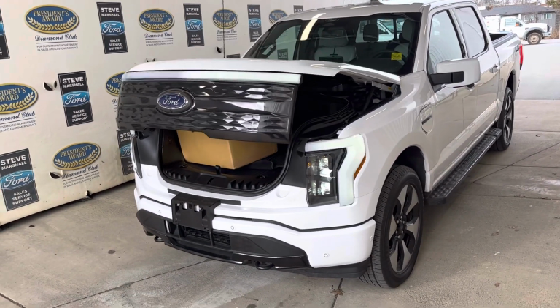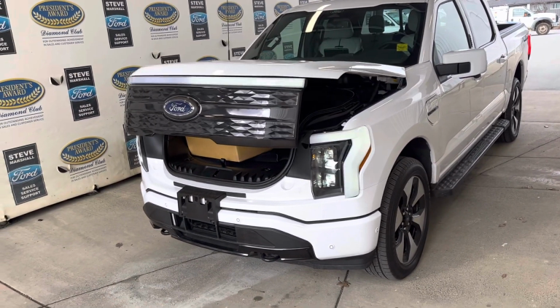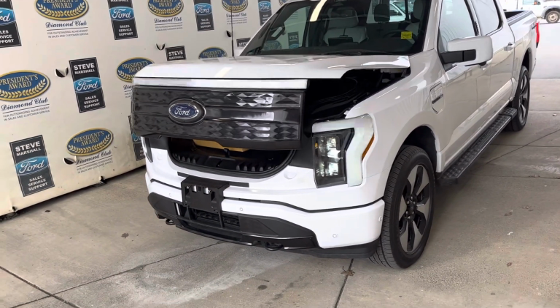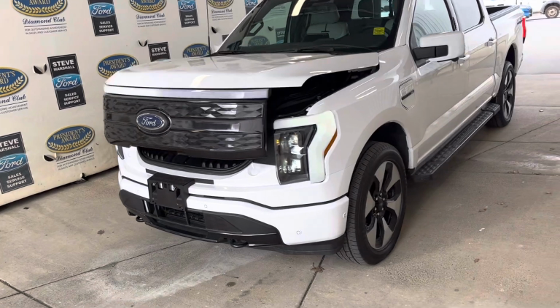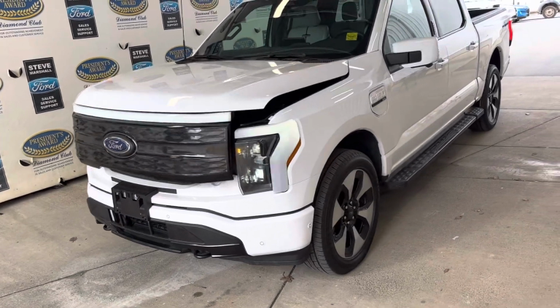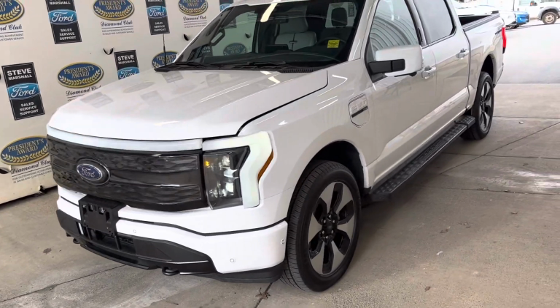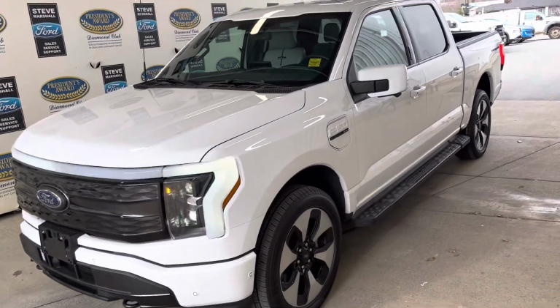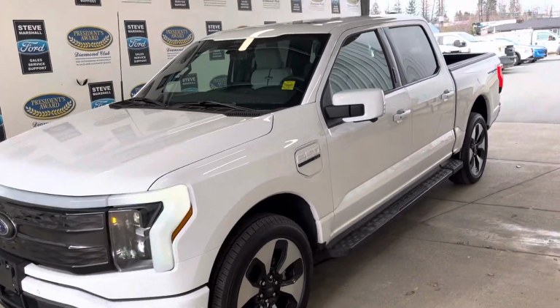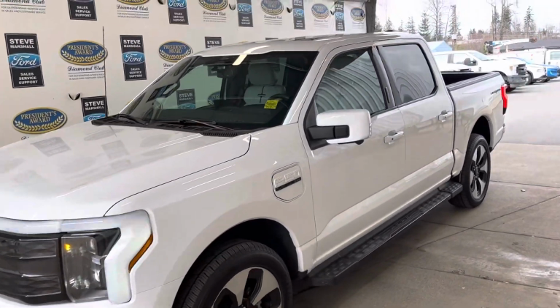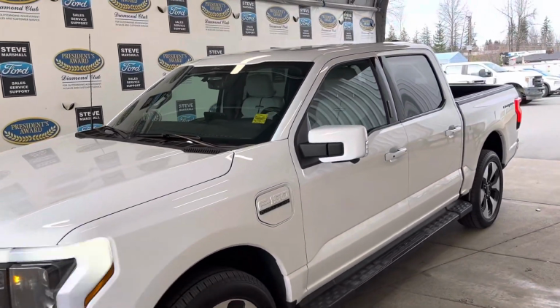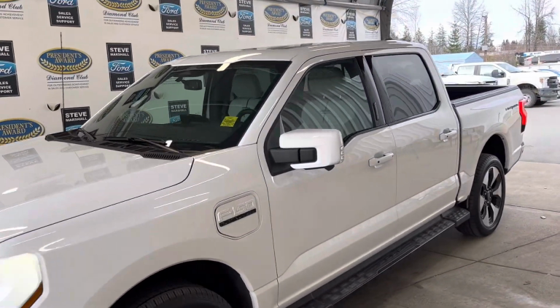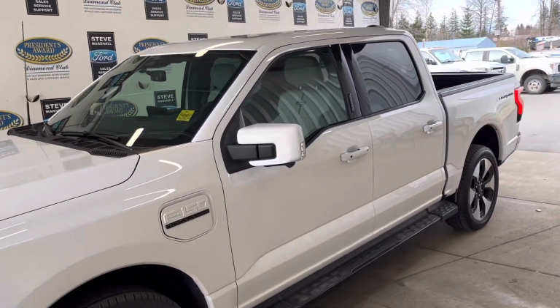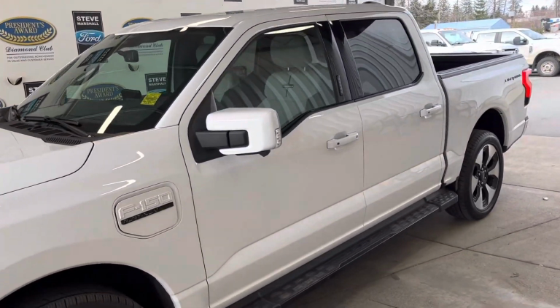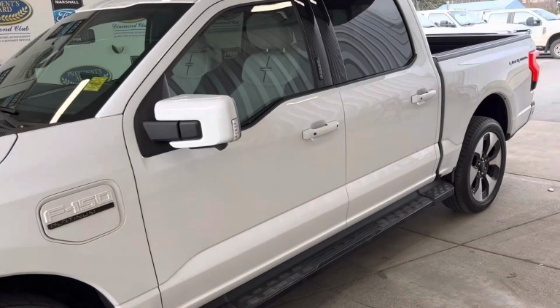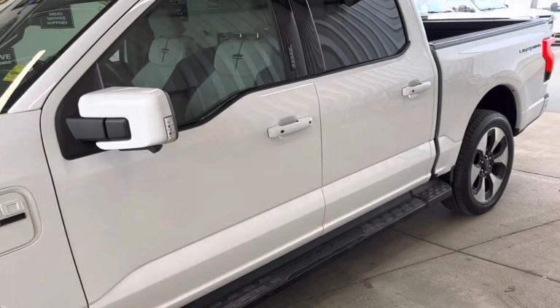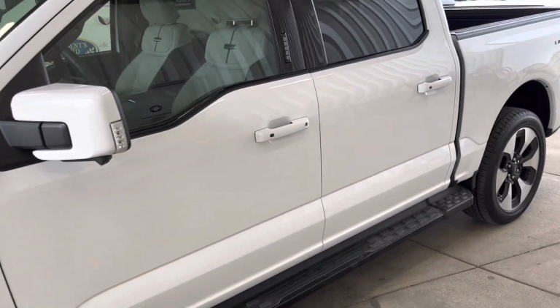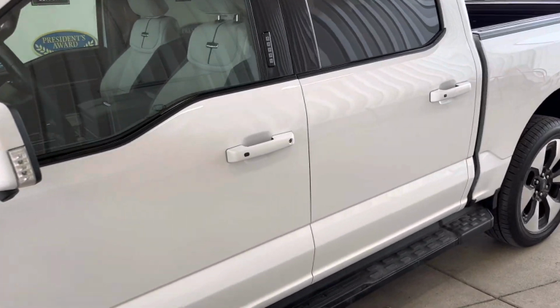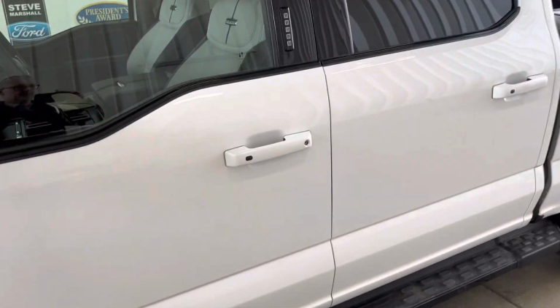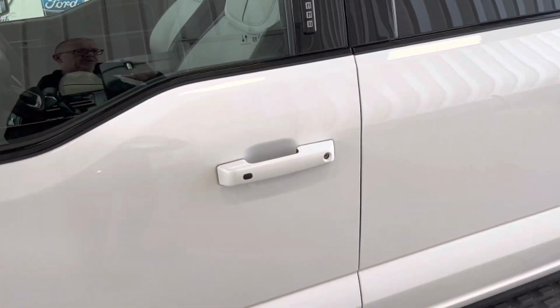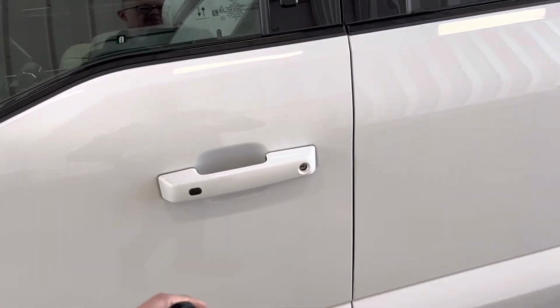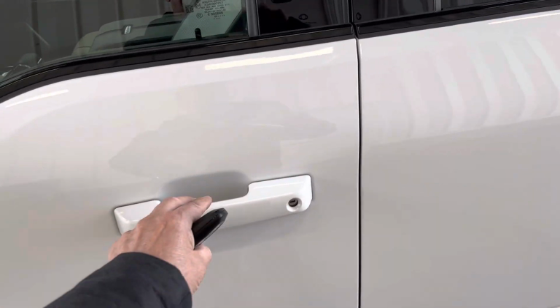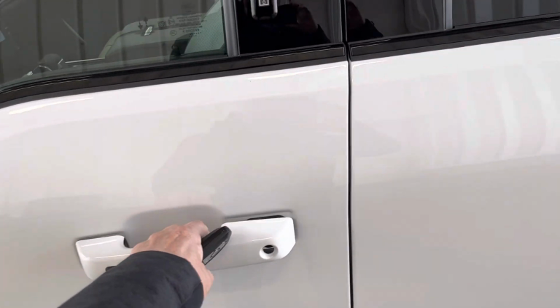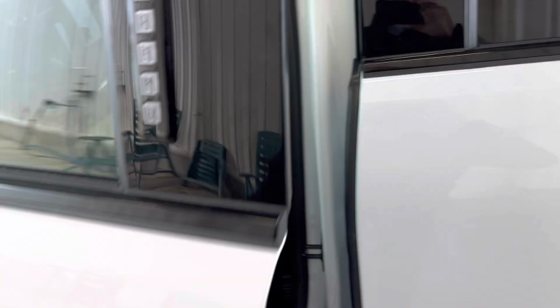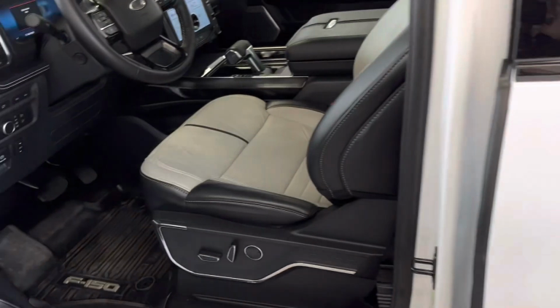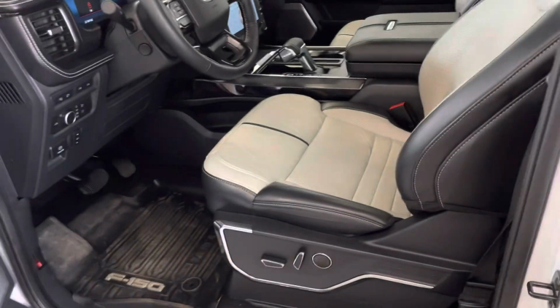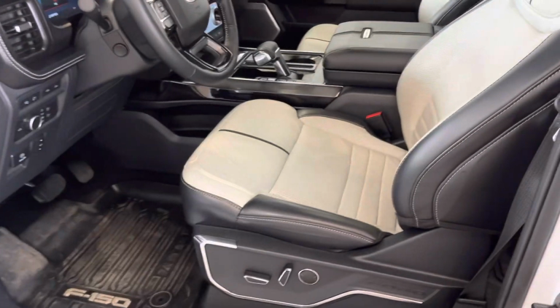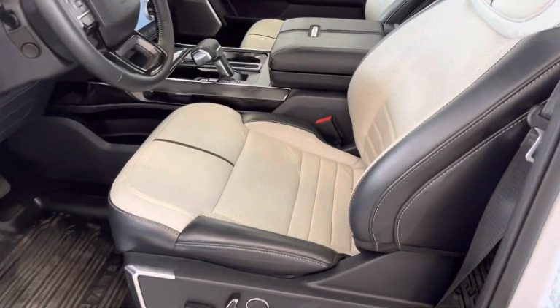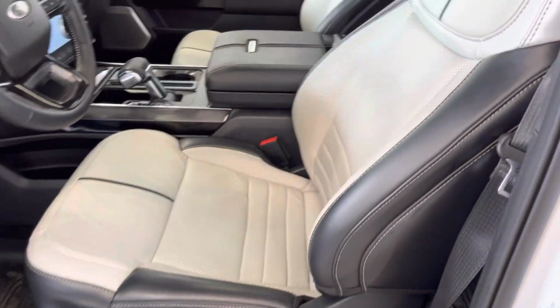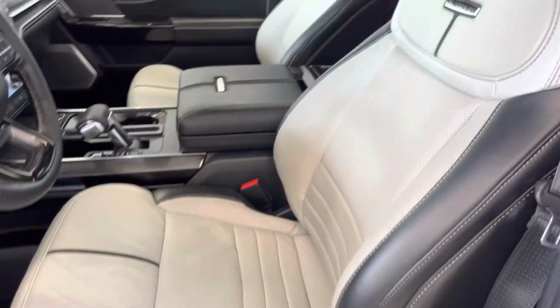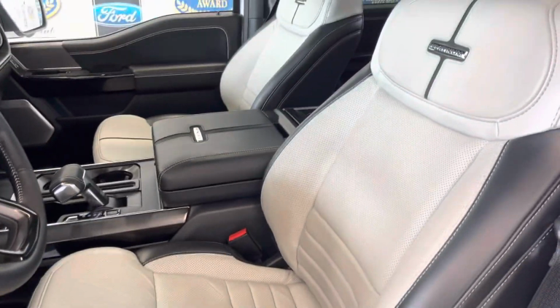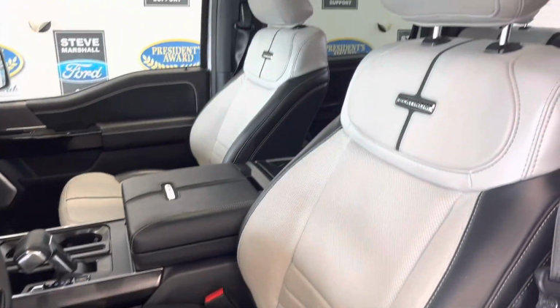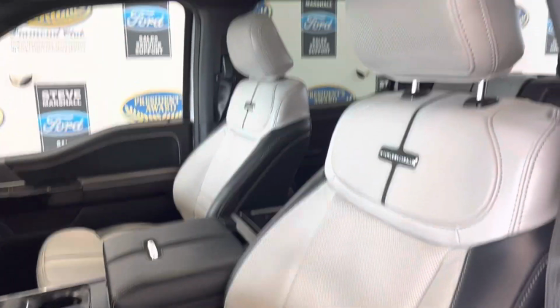22-inch rims. This is a Platinum, so it's the highest spec you can get — absolutely loaded to the hilt. Smart entry. Stunning, absolutely stunning interior. Look at that — that is so beautiful.